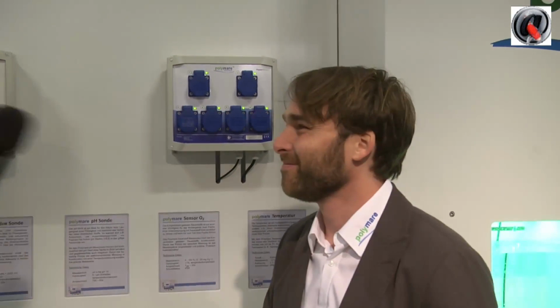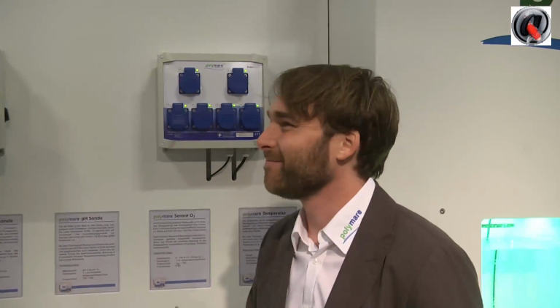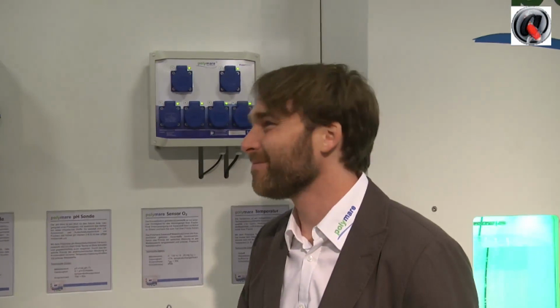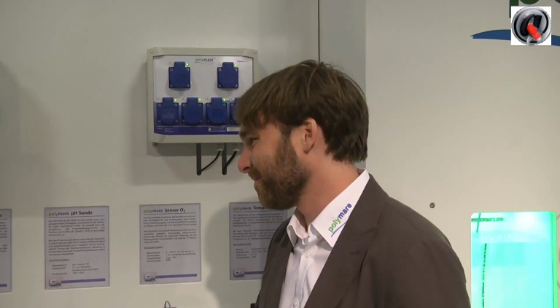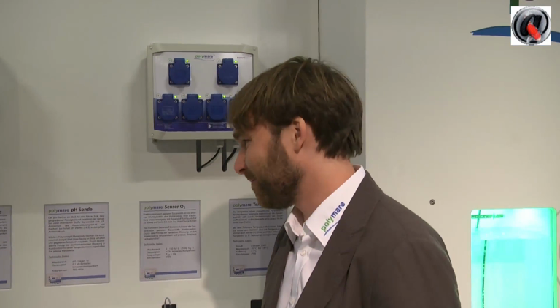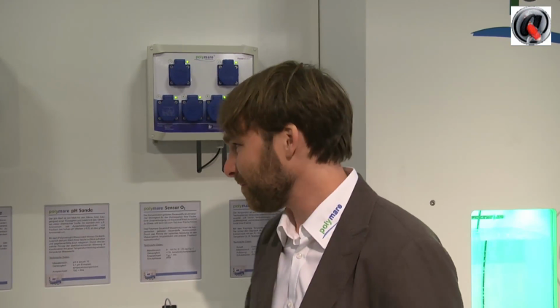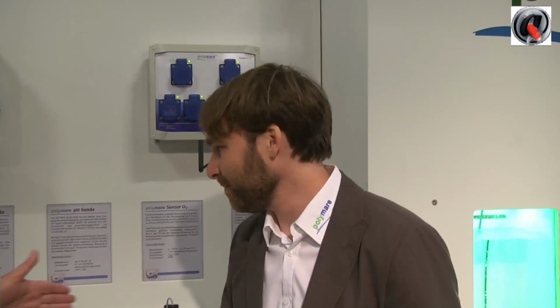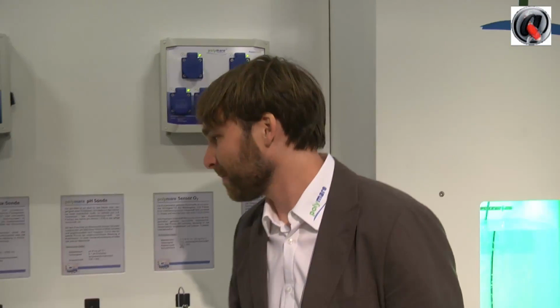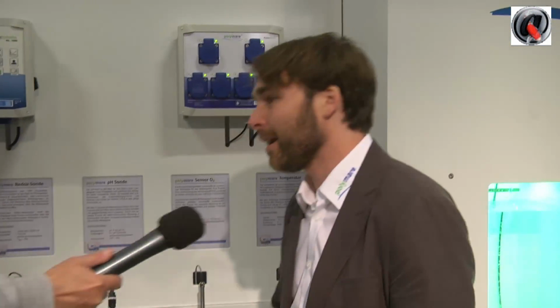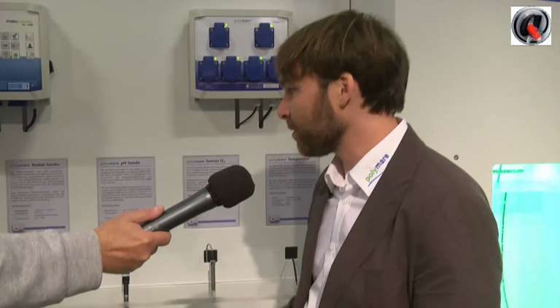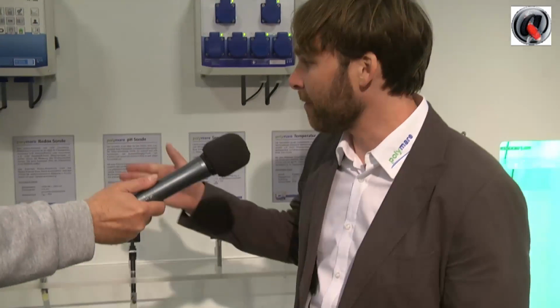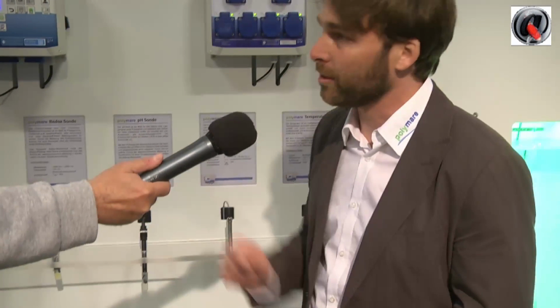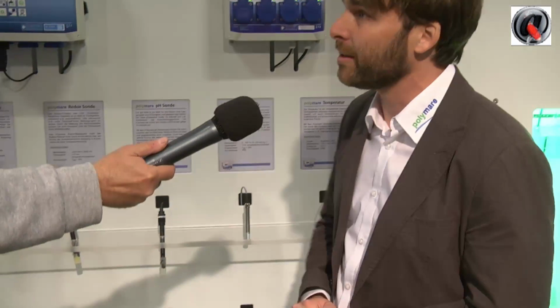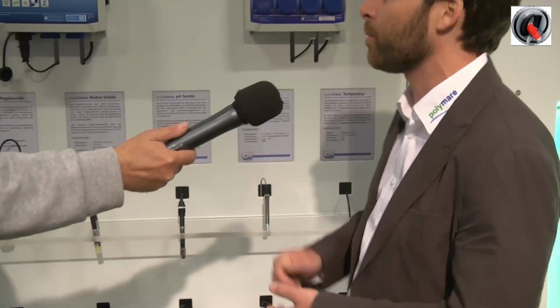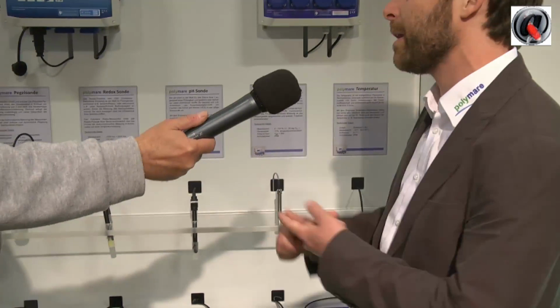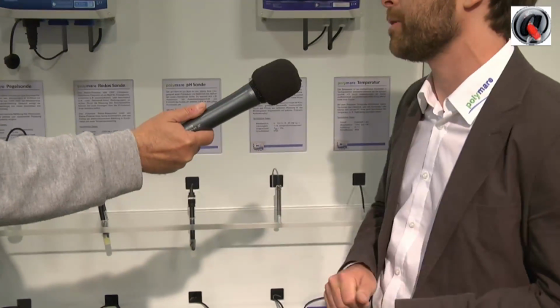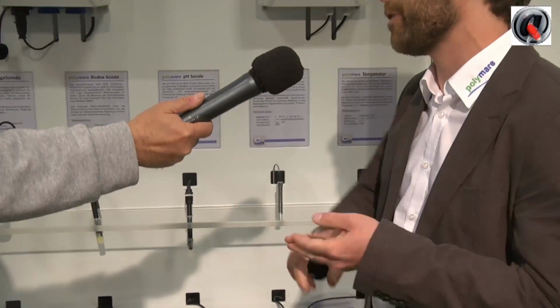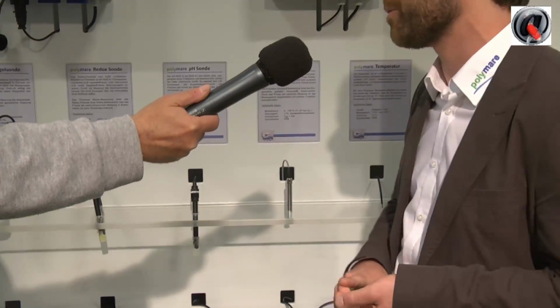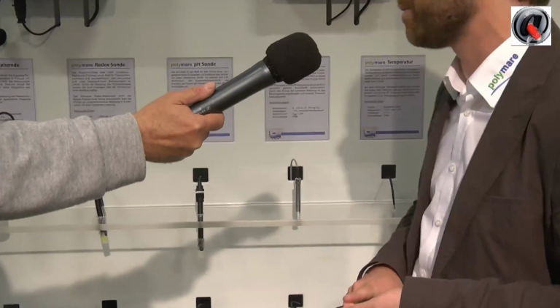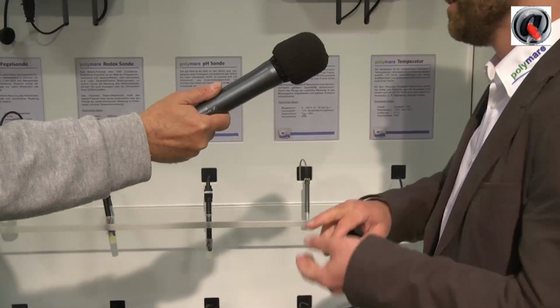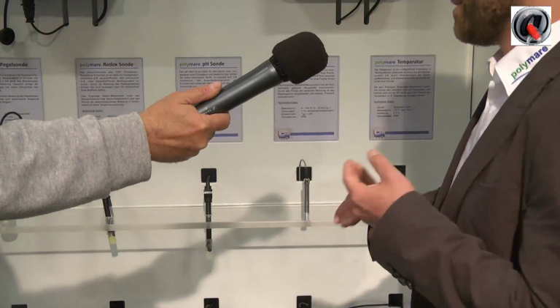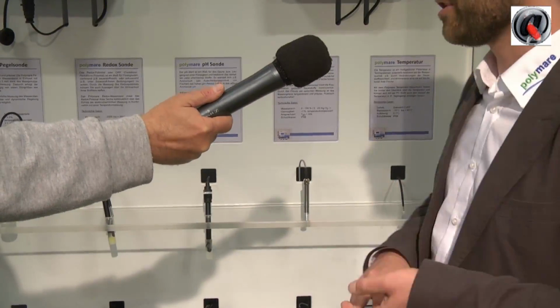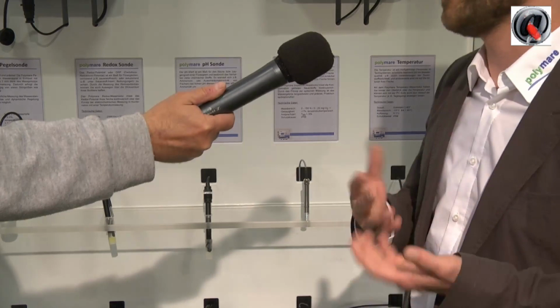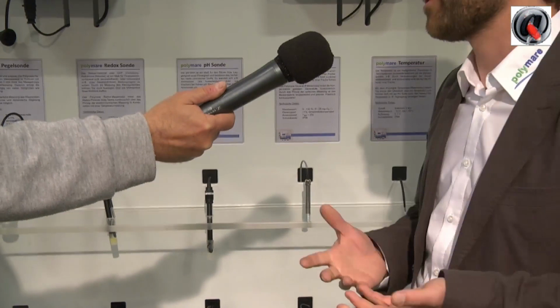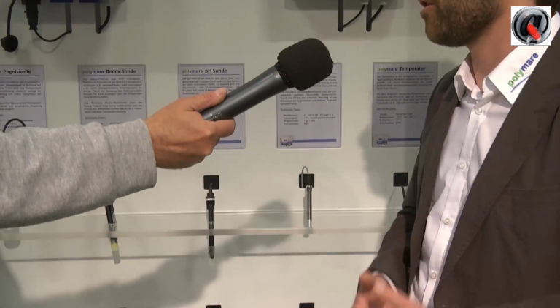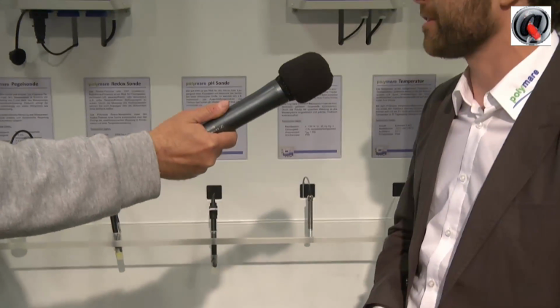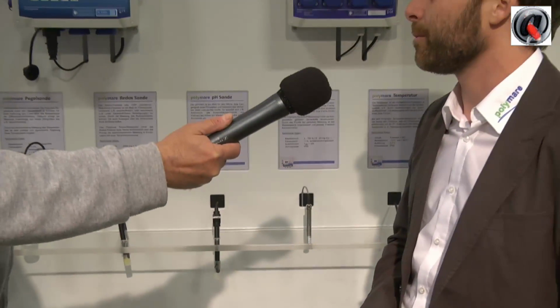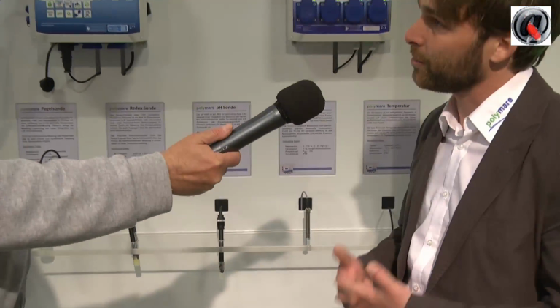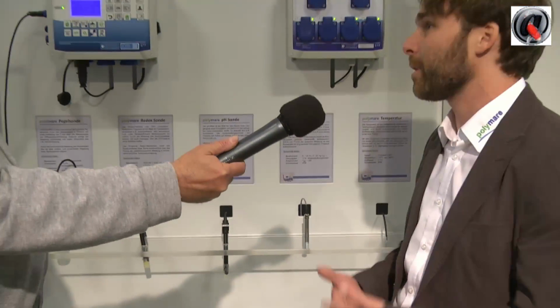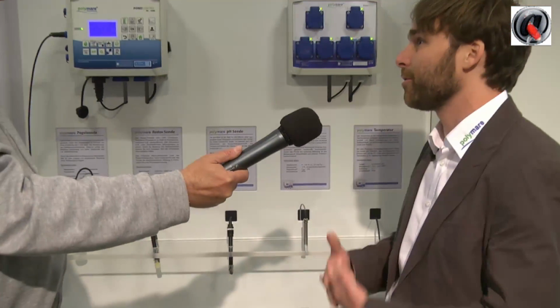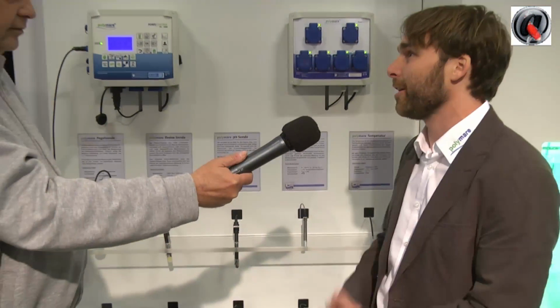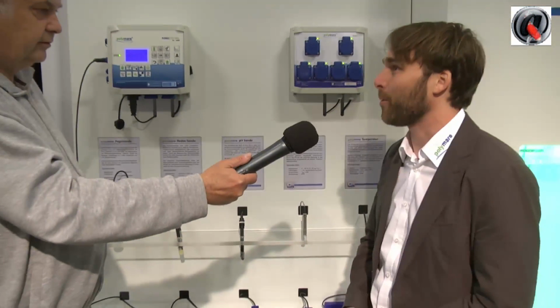You have different sensors here? Yes, we have a water level sensor, we have a pH probe, a redox probe, temperature and an optical oxygen sensor, which is calibration free.